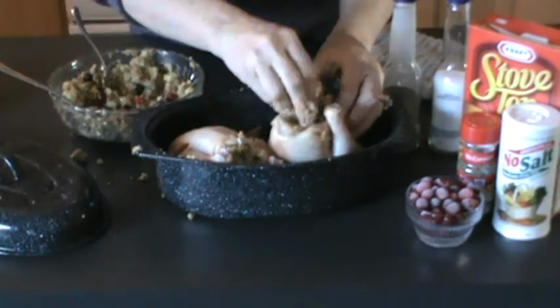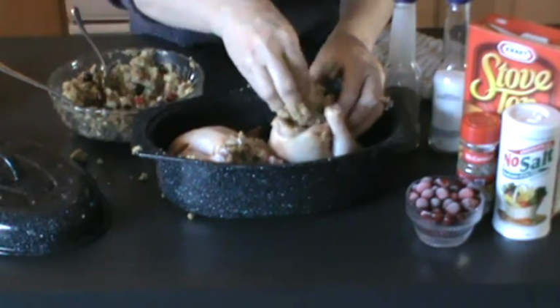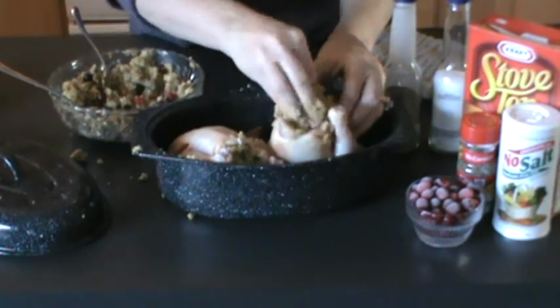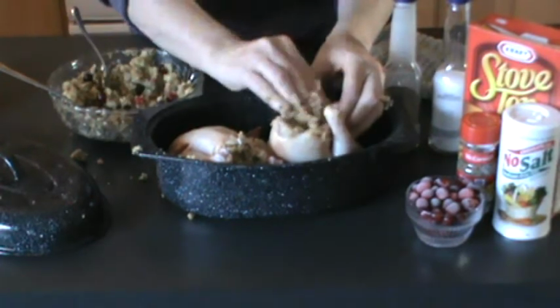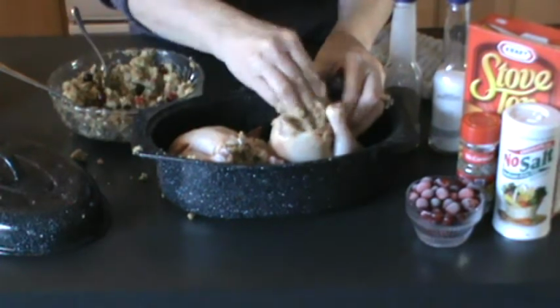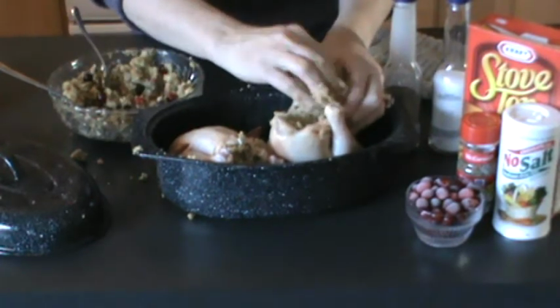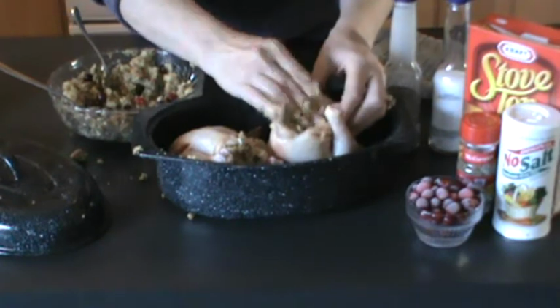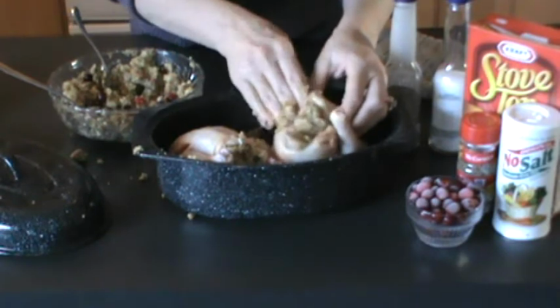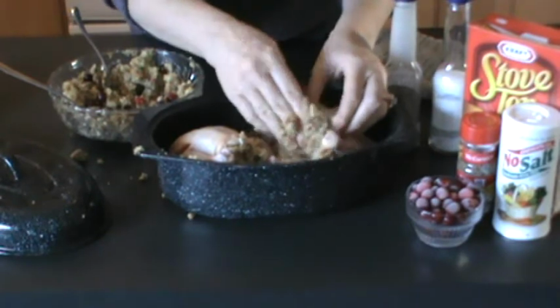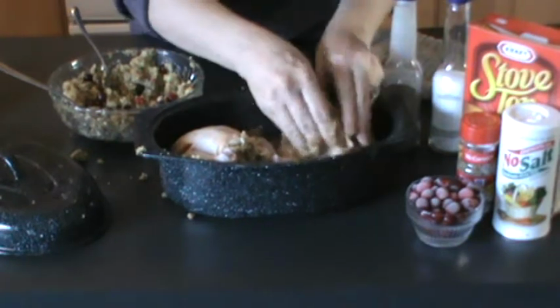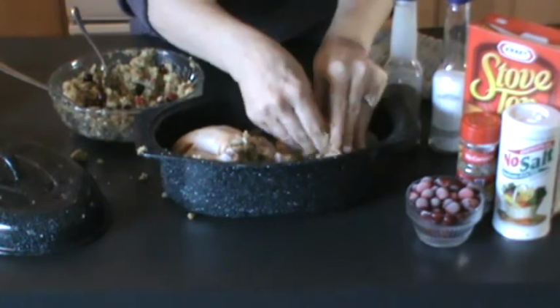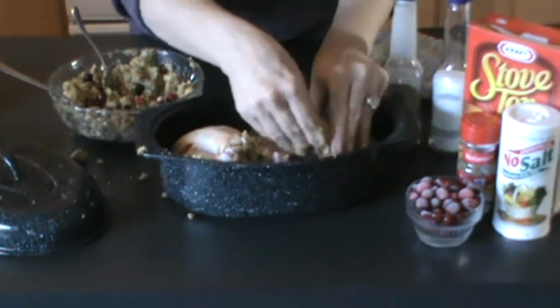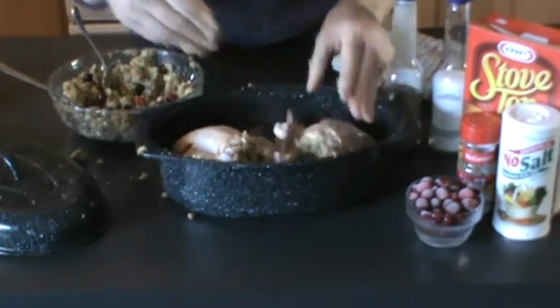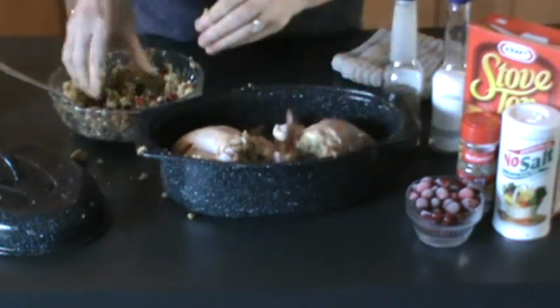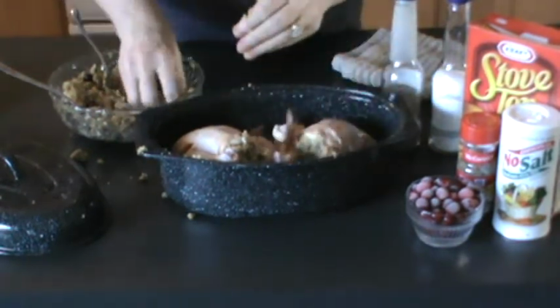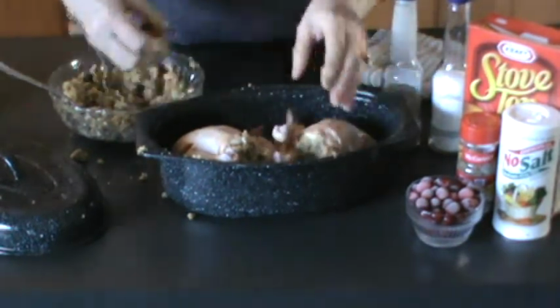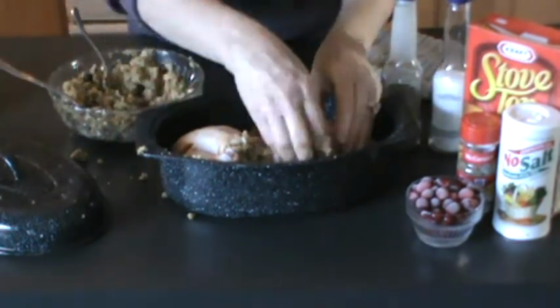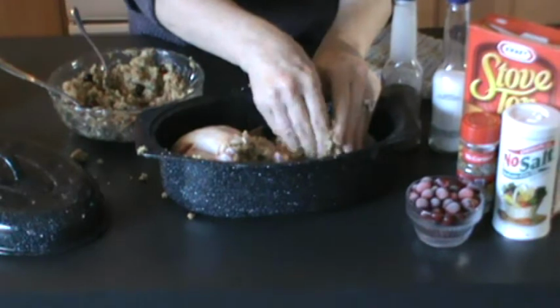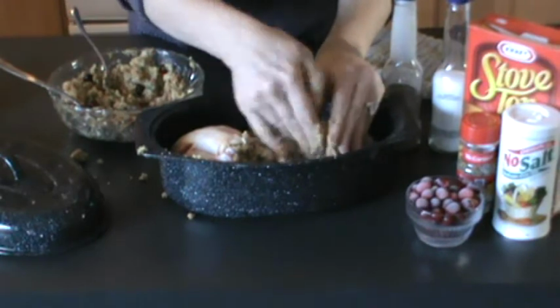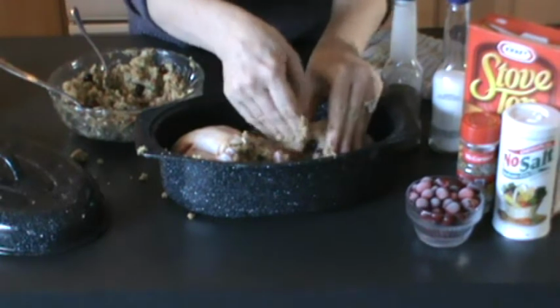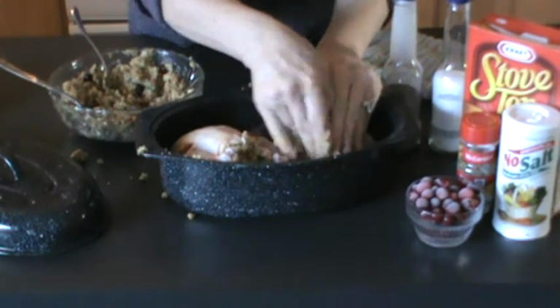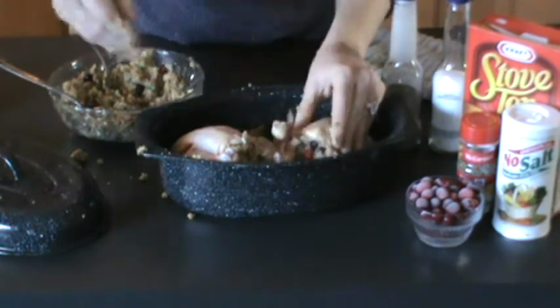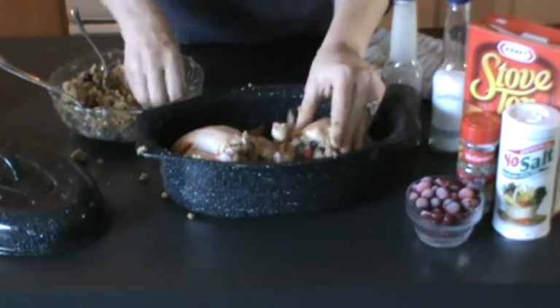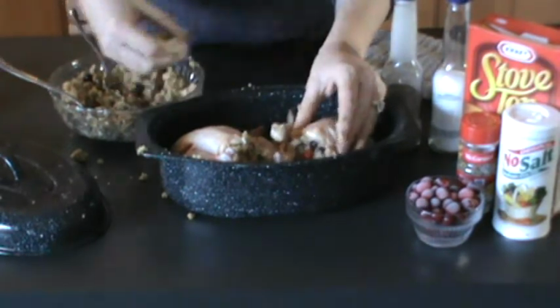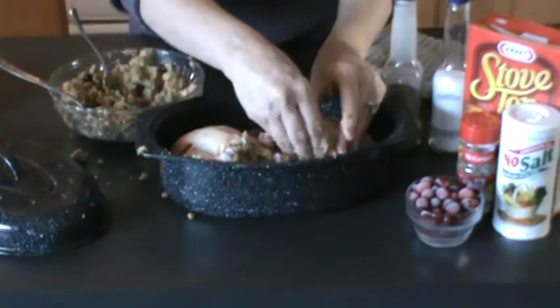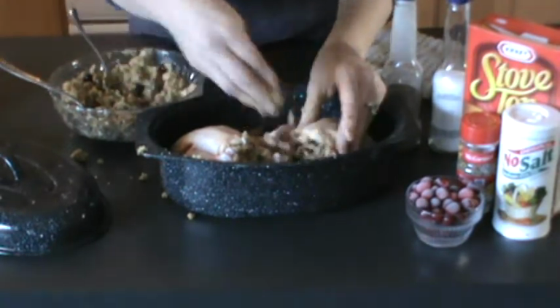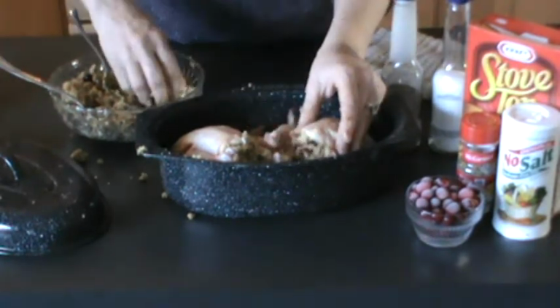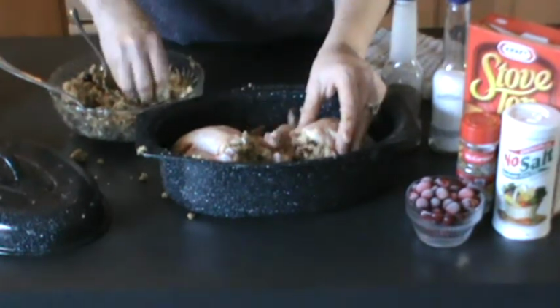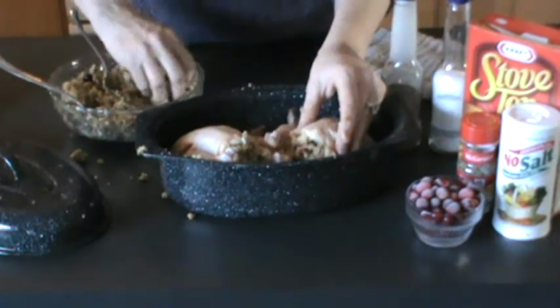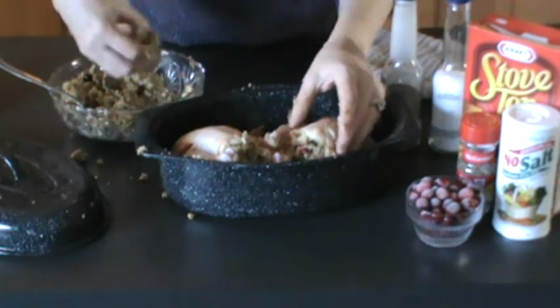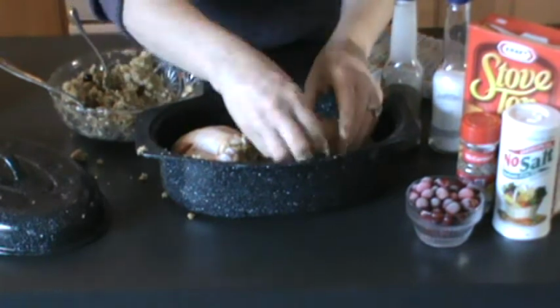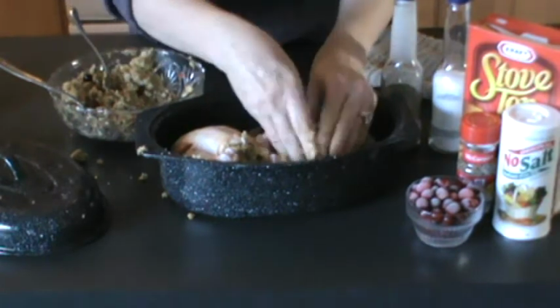There we go. I think that's stuffed enough. This is just for my husband and myself, so it should be enough for dinner. This year I'm working on super portion control, trying to lose some weight and get in shape. I think everybody is at the beginning of the year.